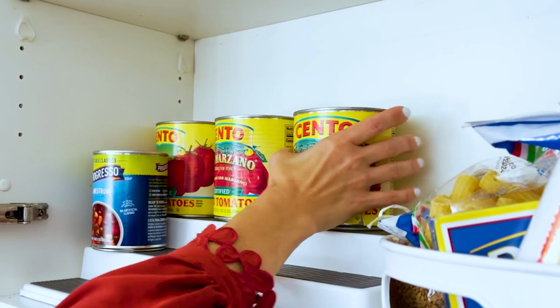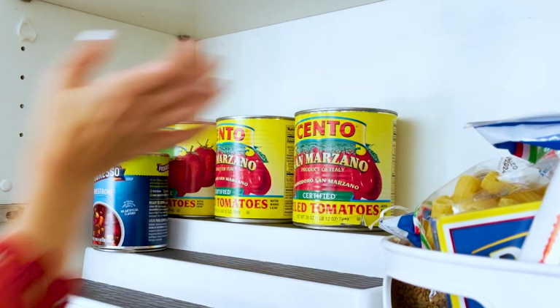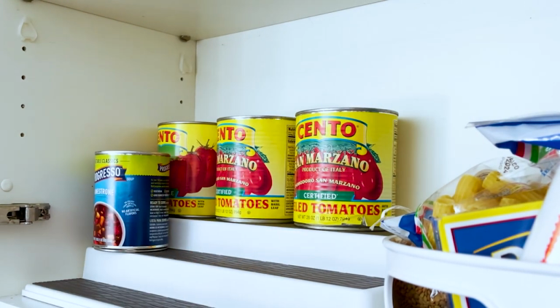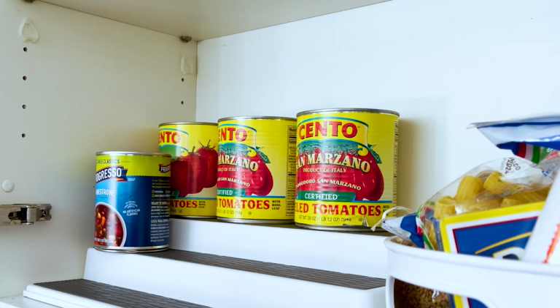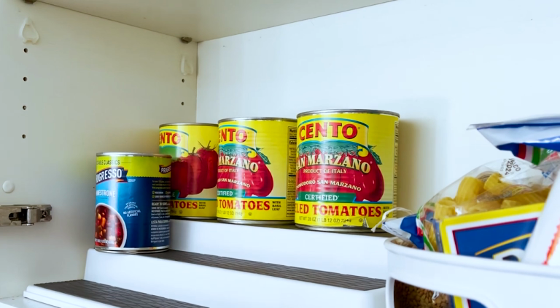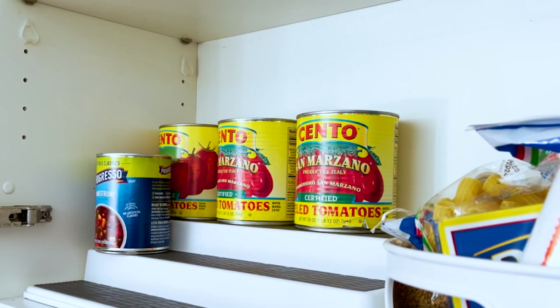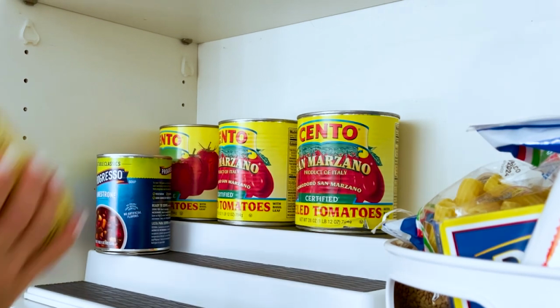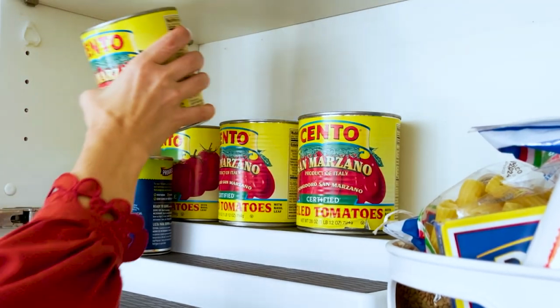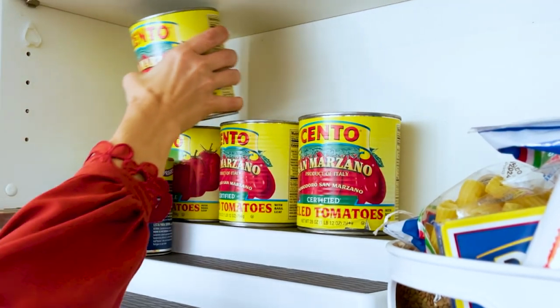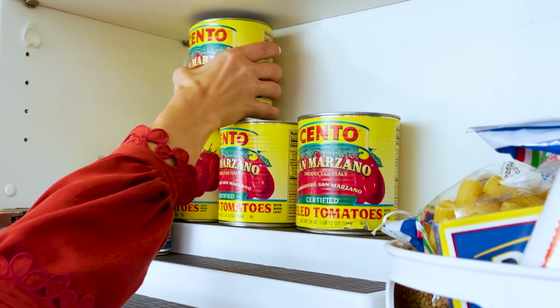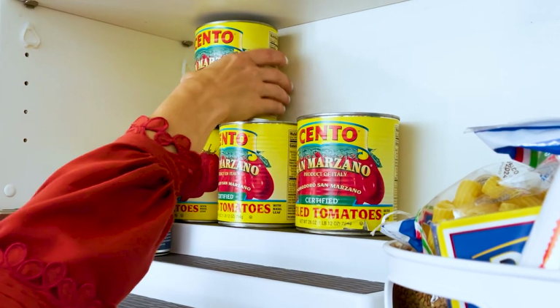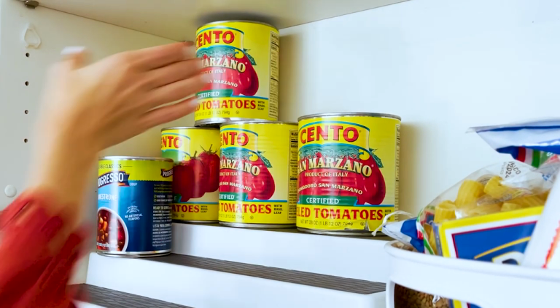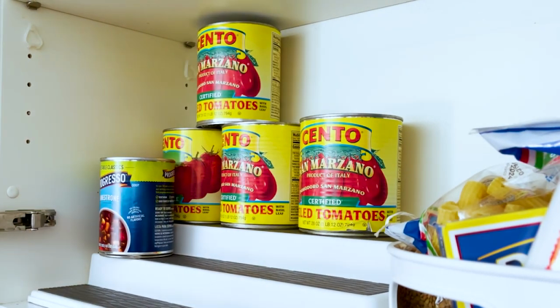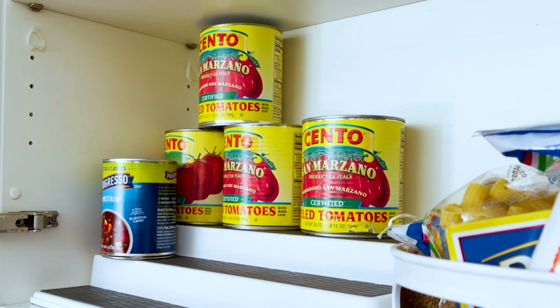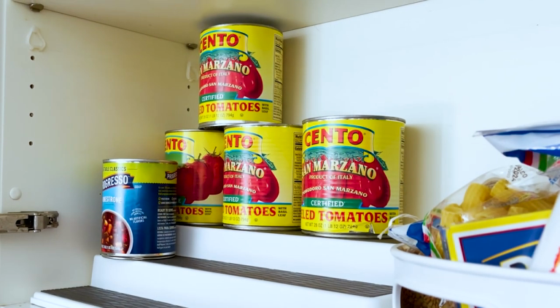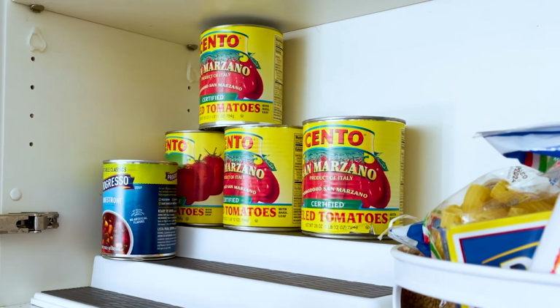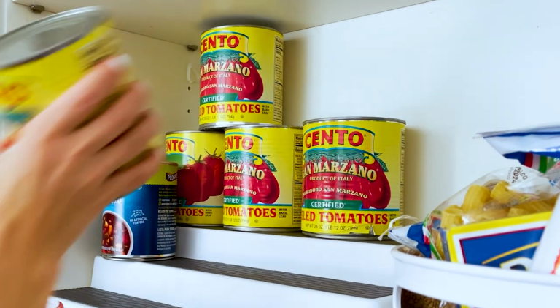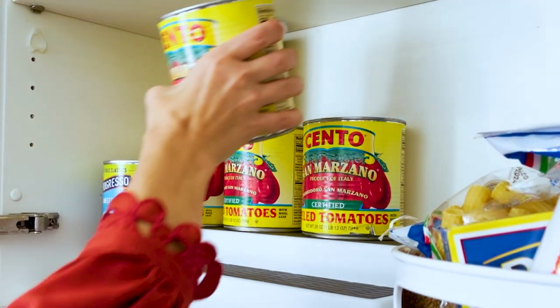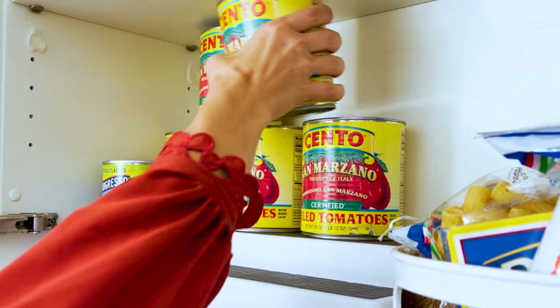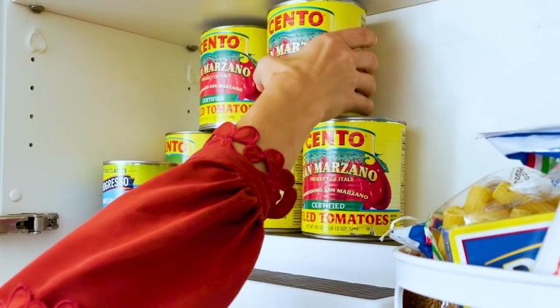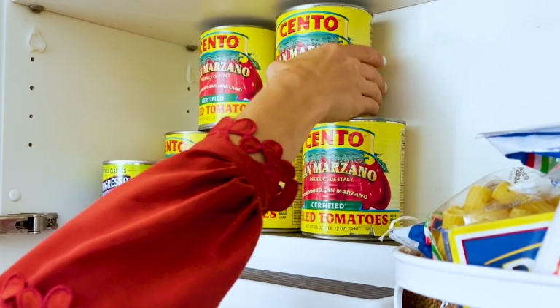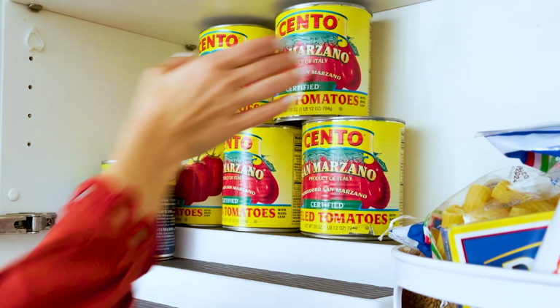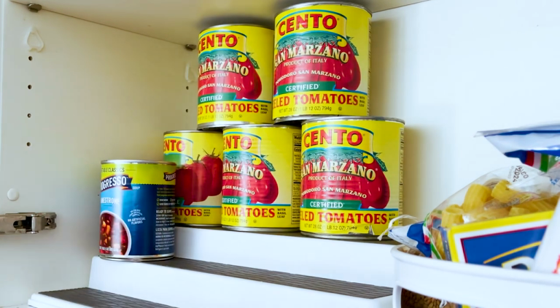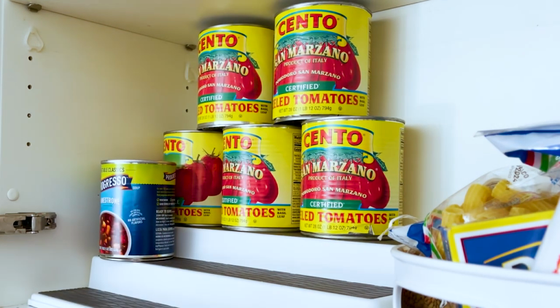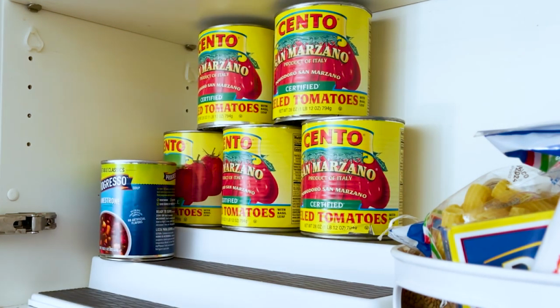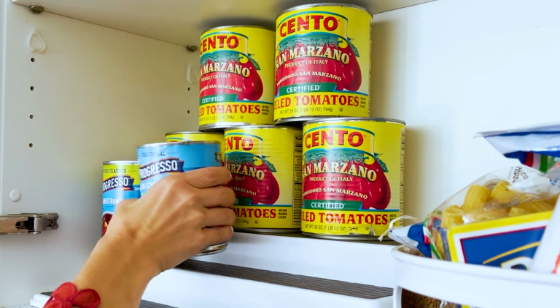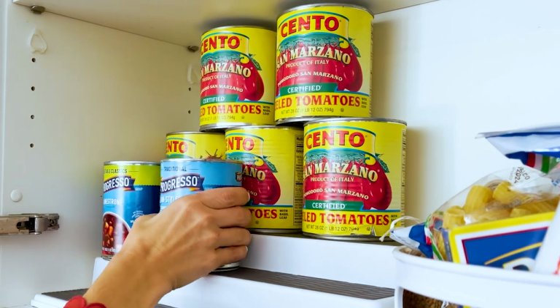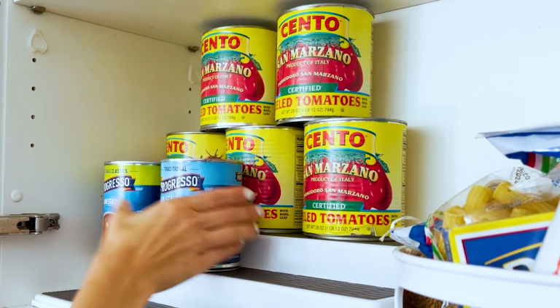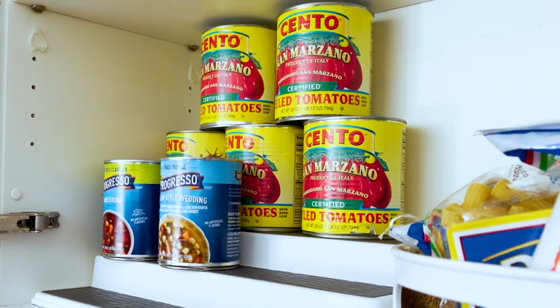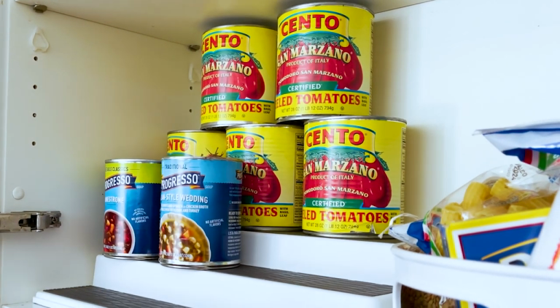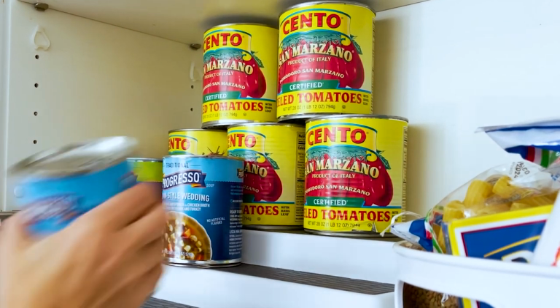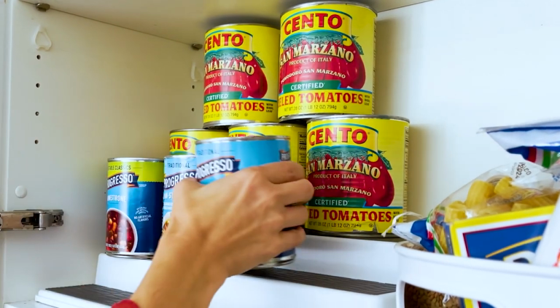Two things I always need to have in my cabinet are canned tomatoes, which are super versatile for cooking, and soup and instant dinners.